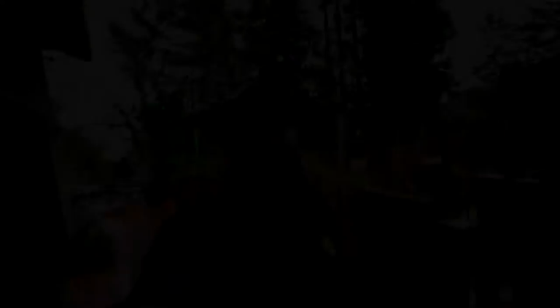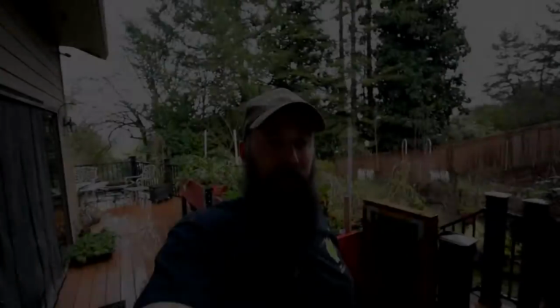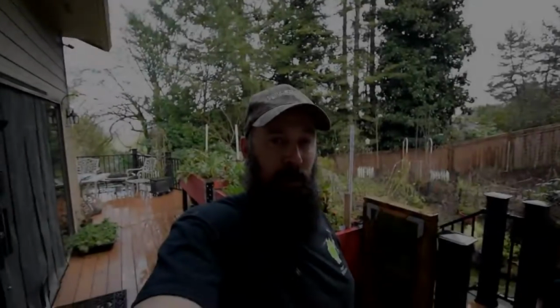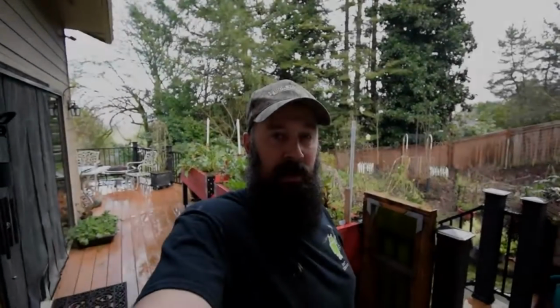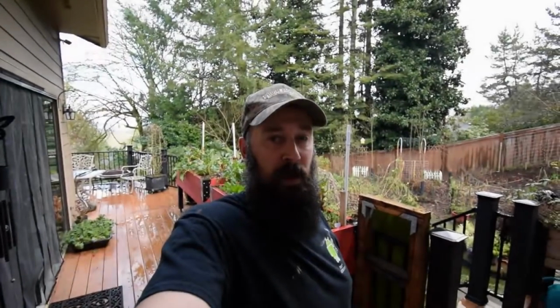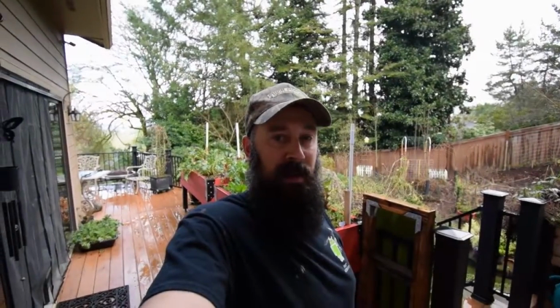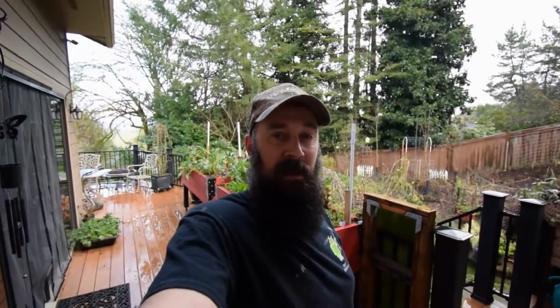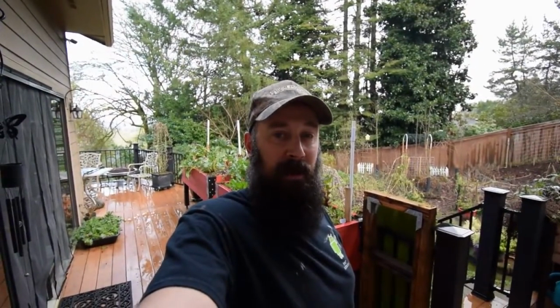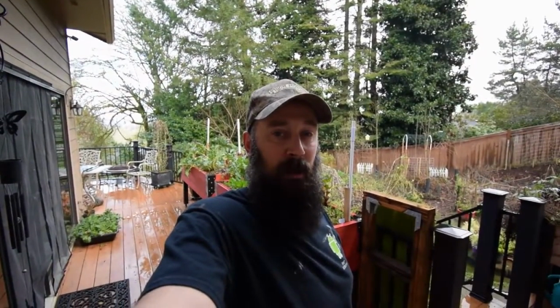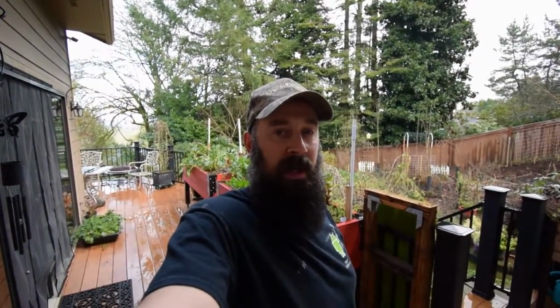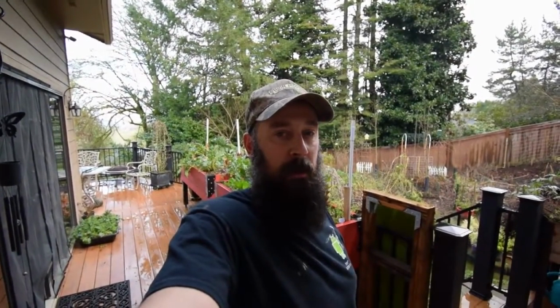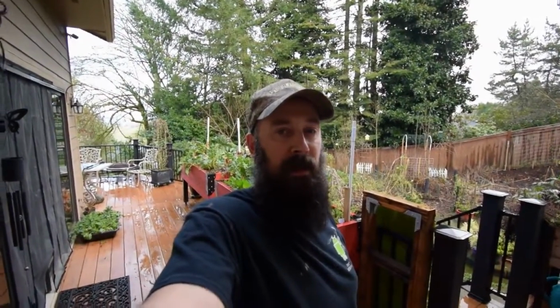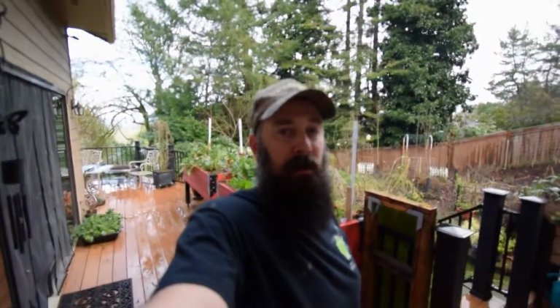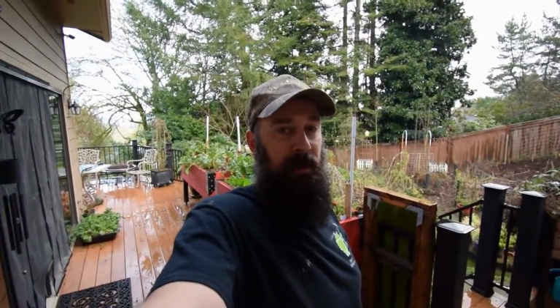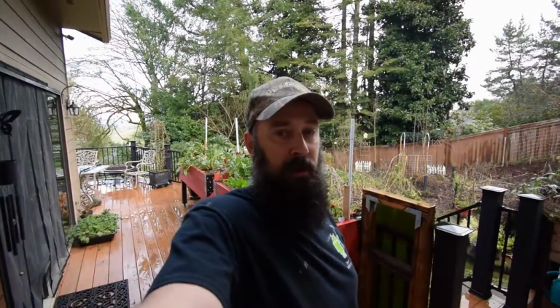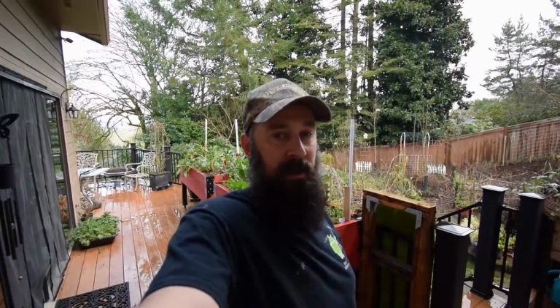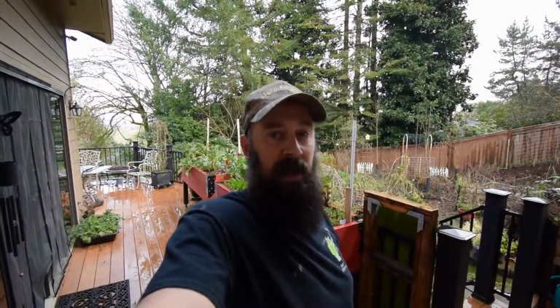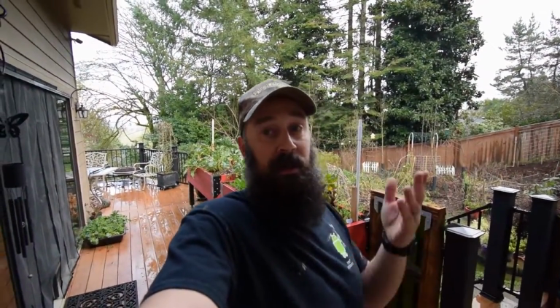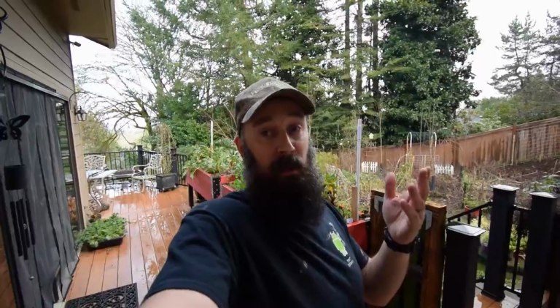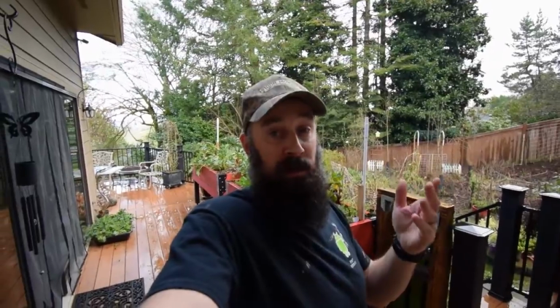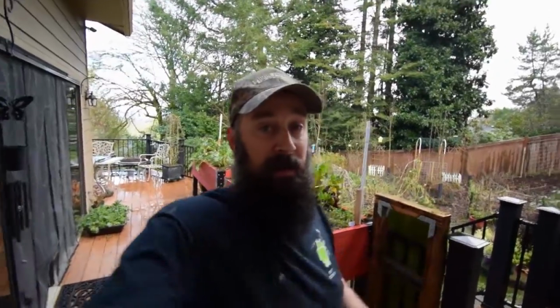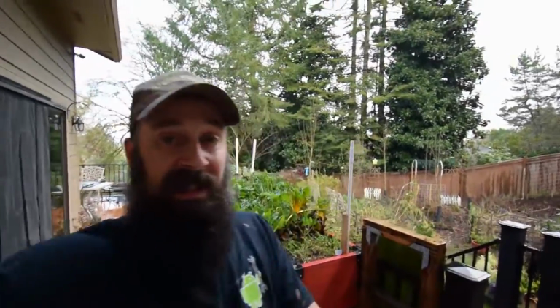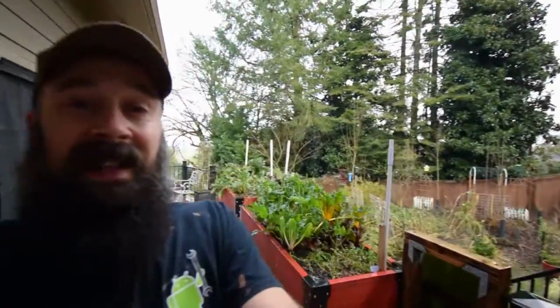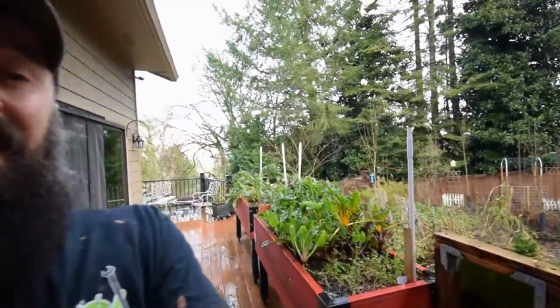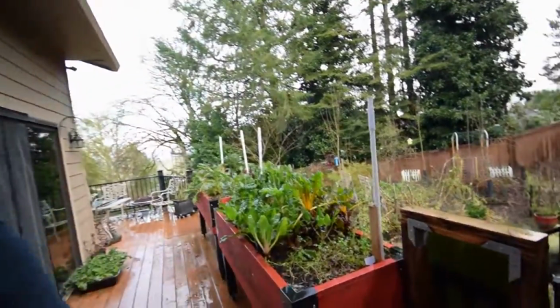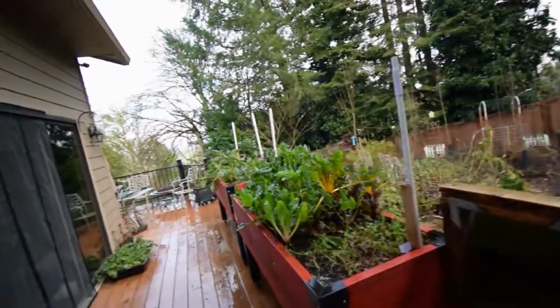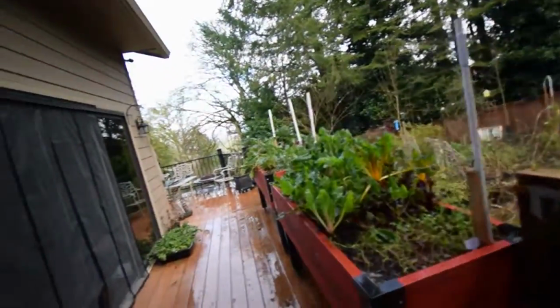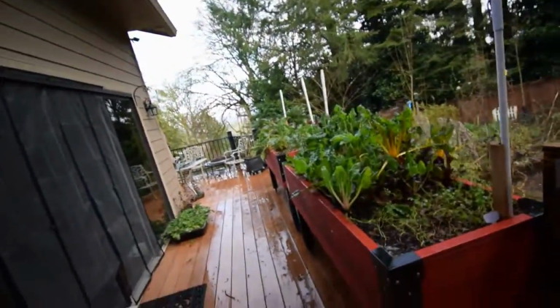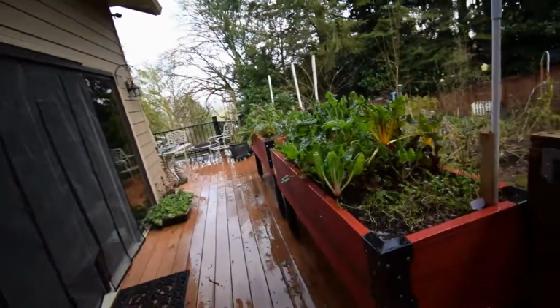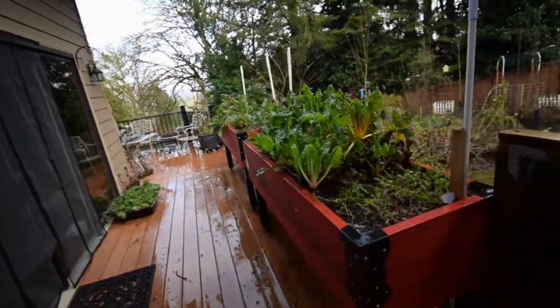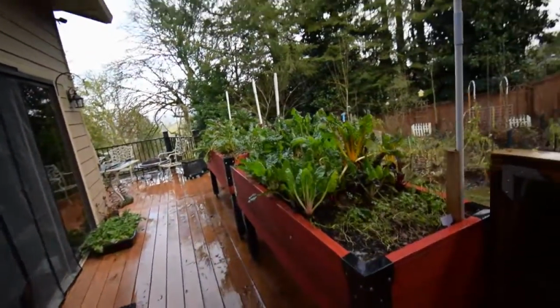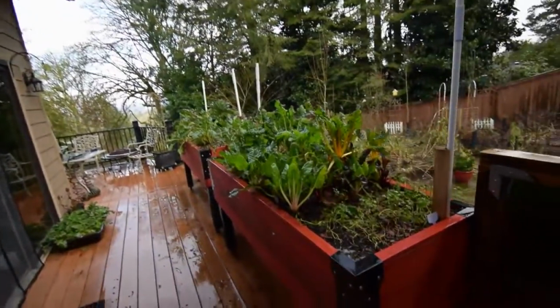Hey everybody, this is Brian again. Wanted to do a little backyard panorama for you to show the backyard here in the wintertime. We're in the third week of January.